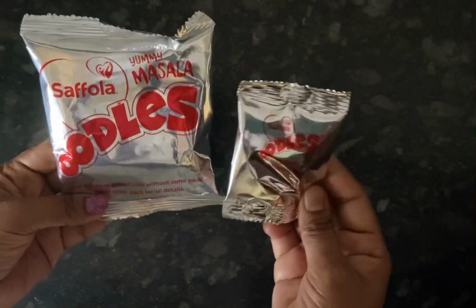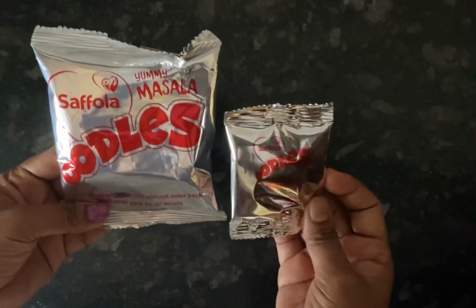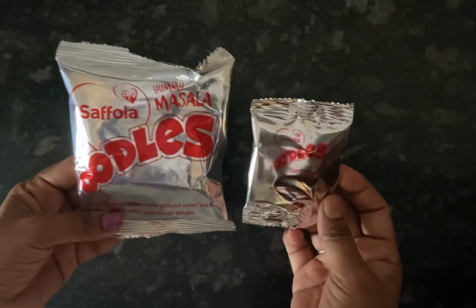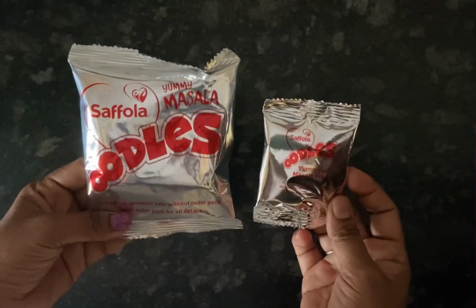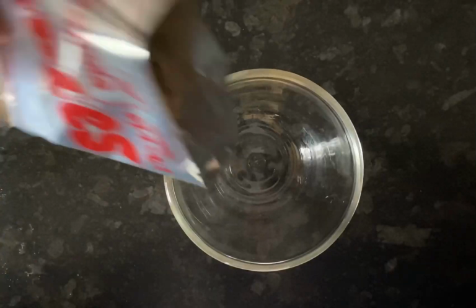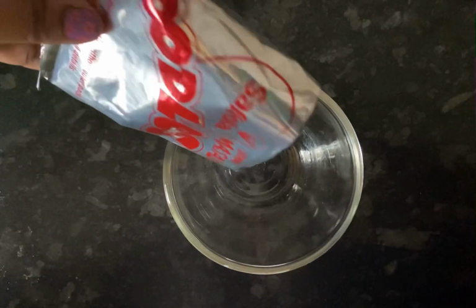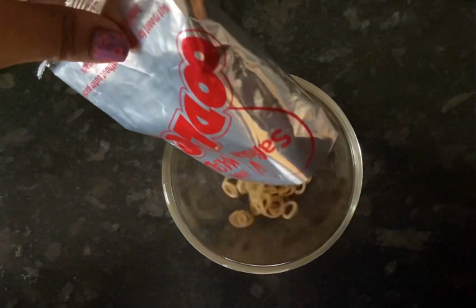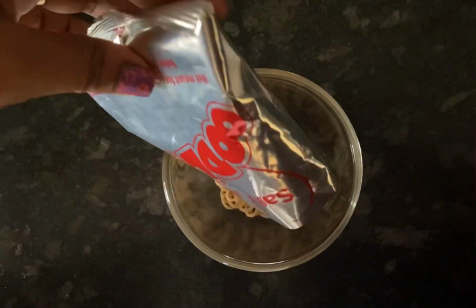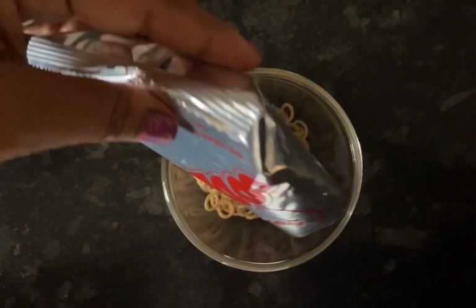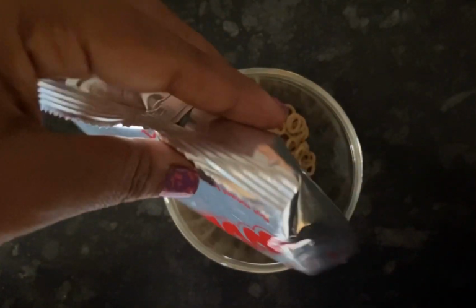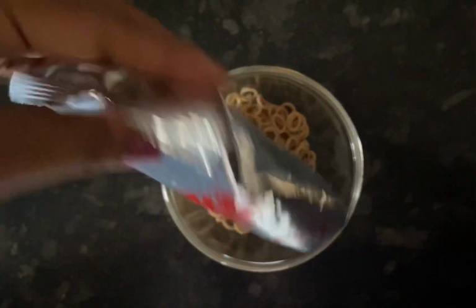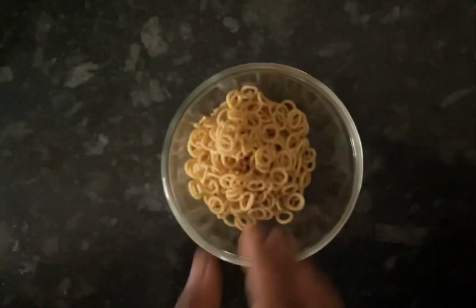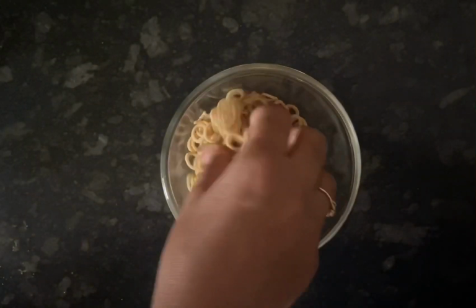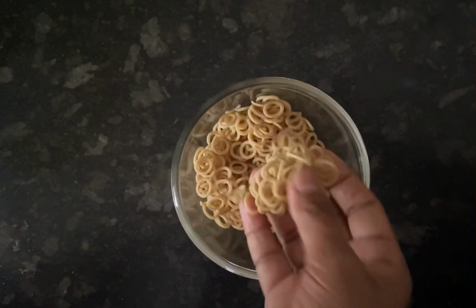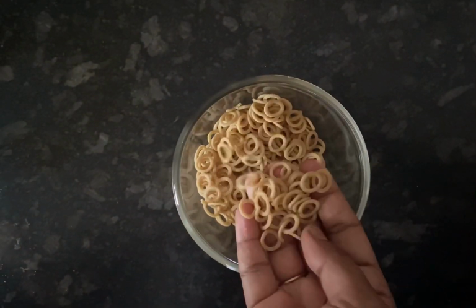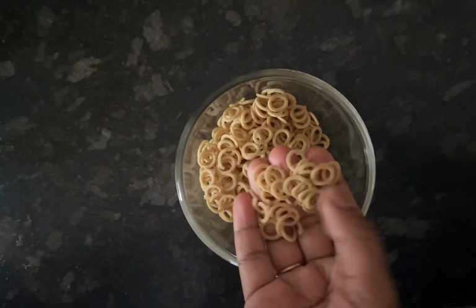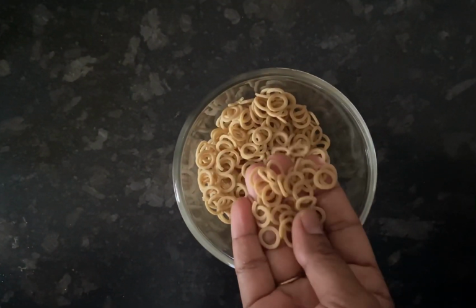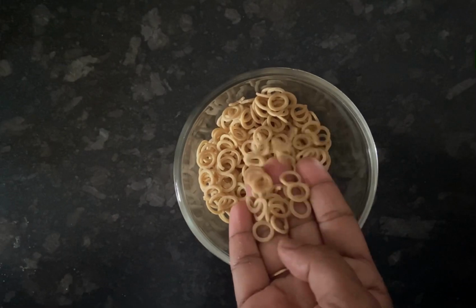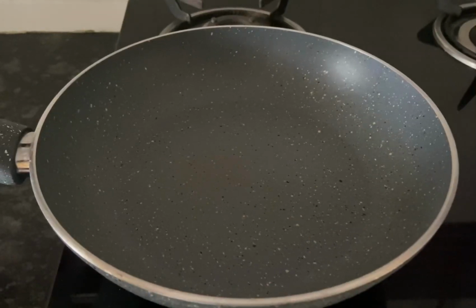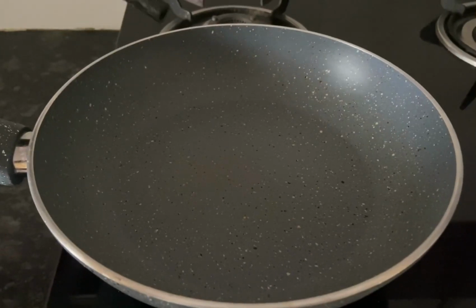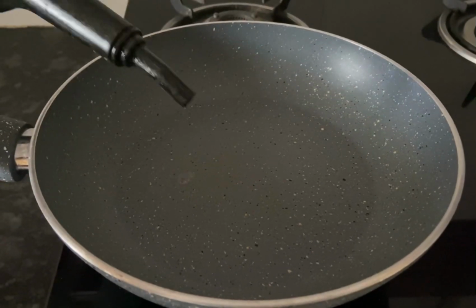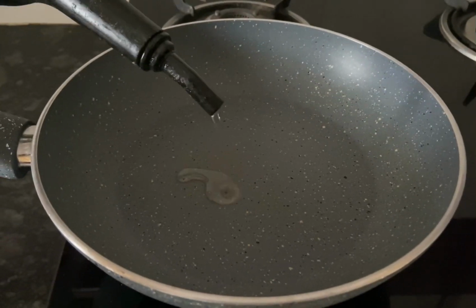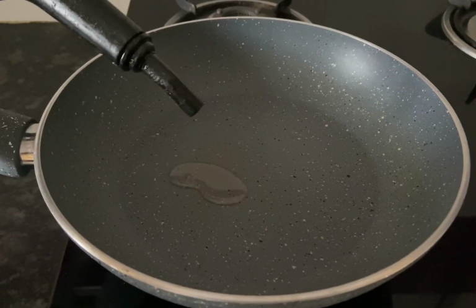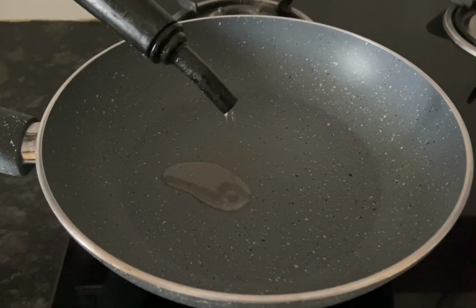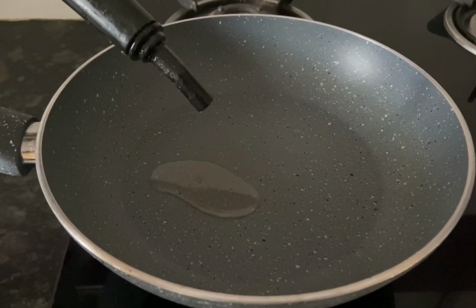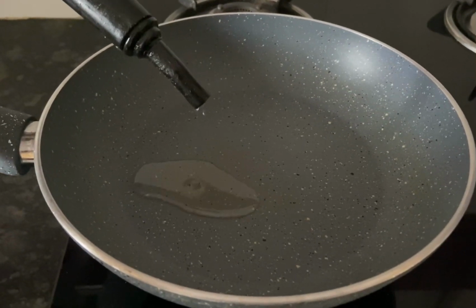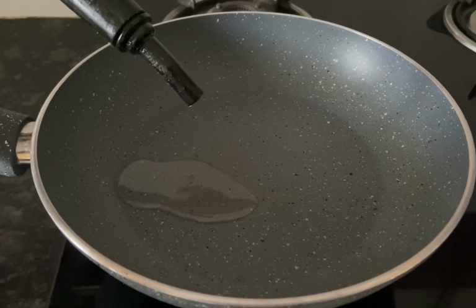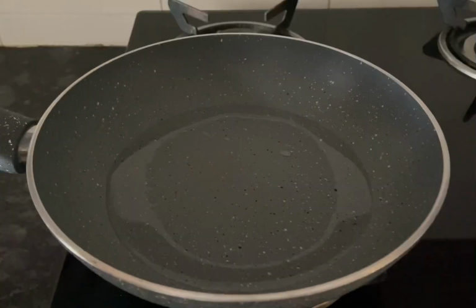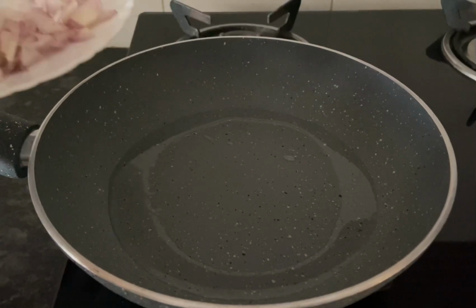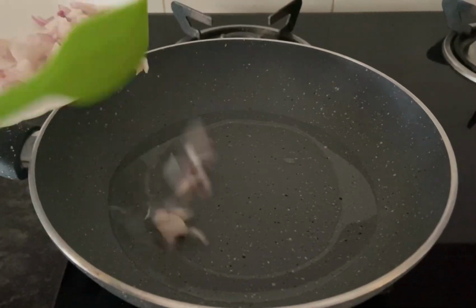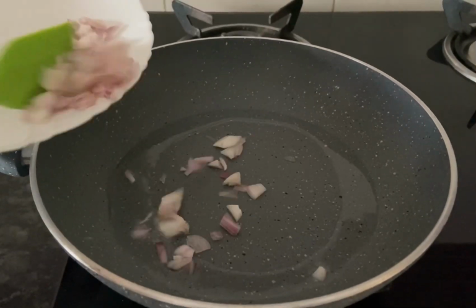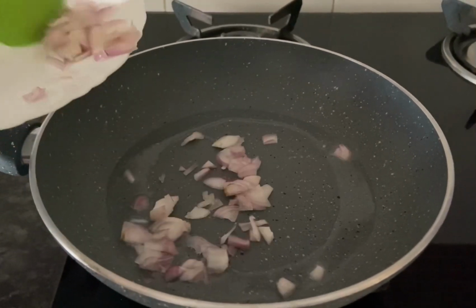These are the steps to prepare the oodles, and this is how the single pack with the masala looks like. The fun part here is the shape of the oodles — it is like a ring shape. I'm preparing it quite differently from the regular procedure.